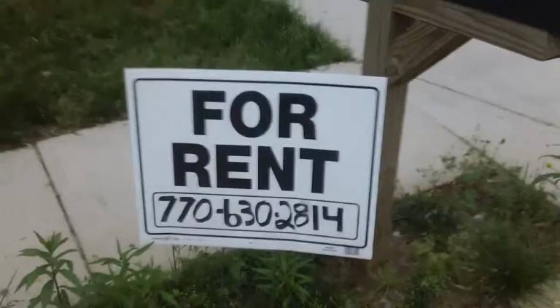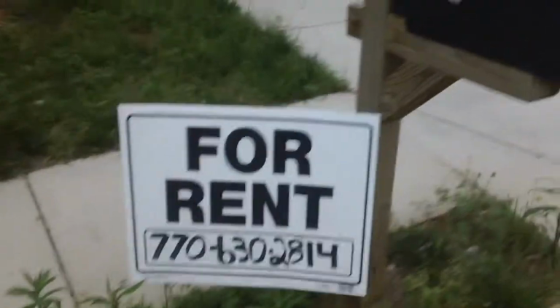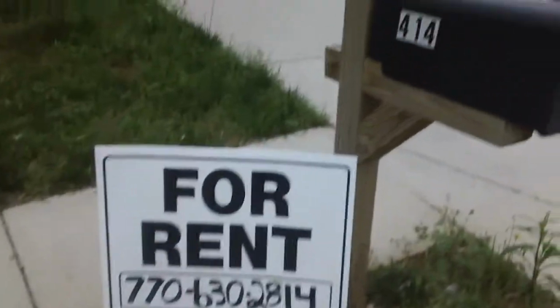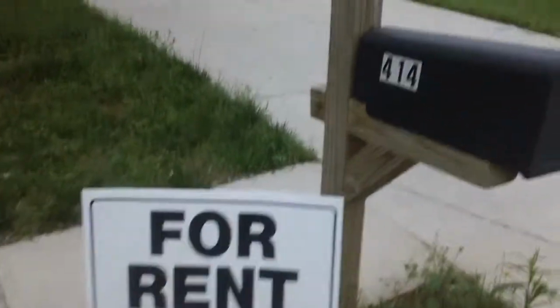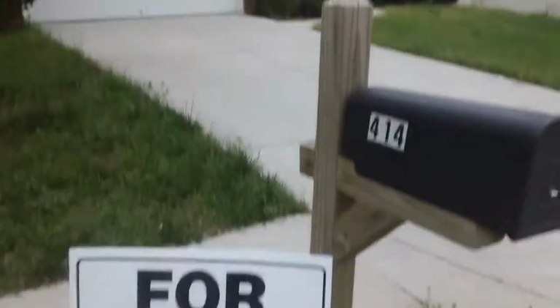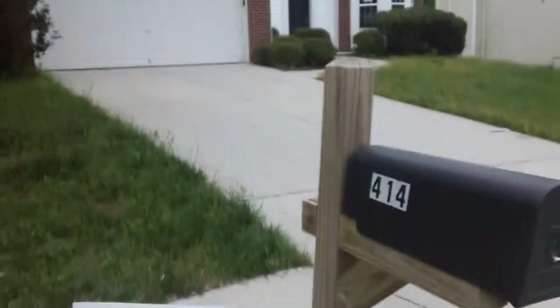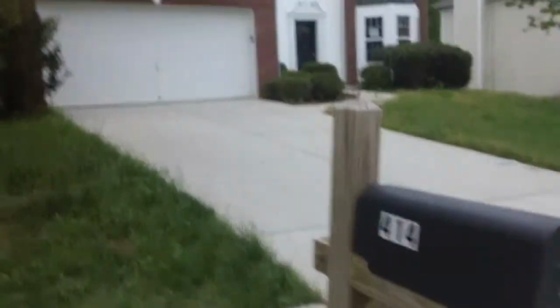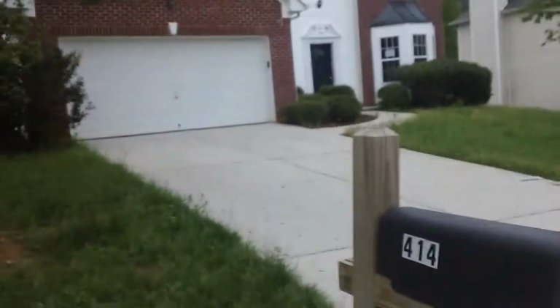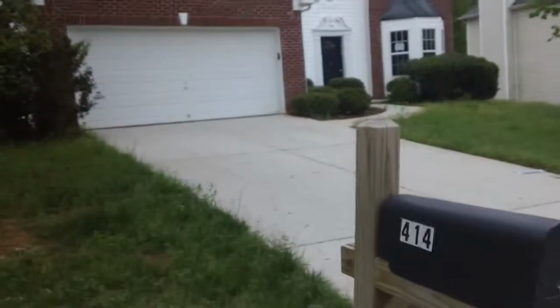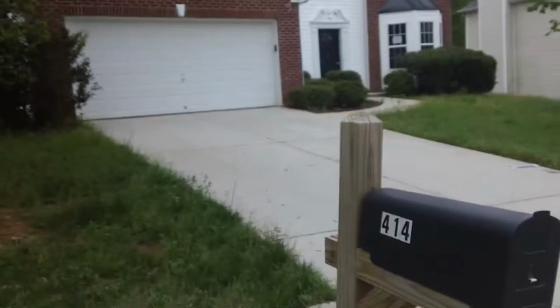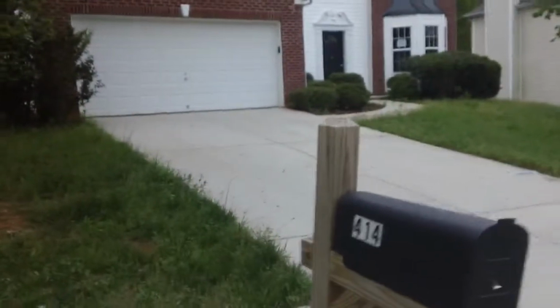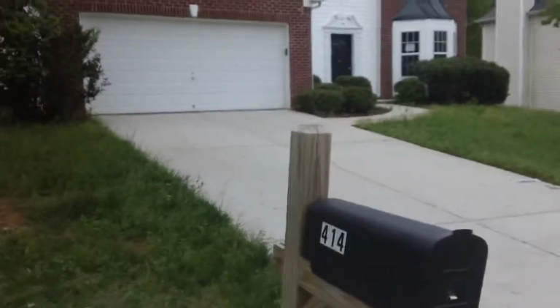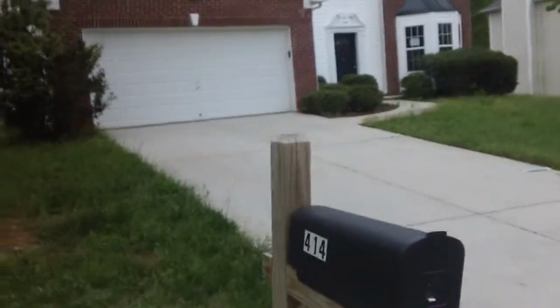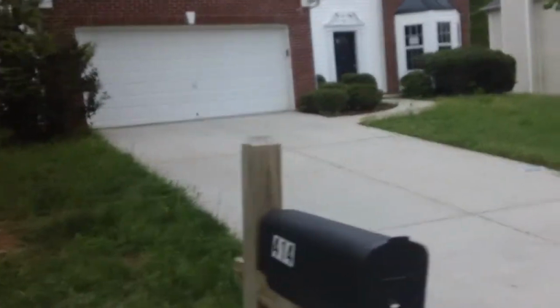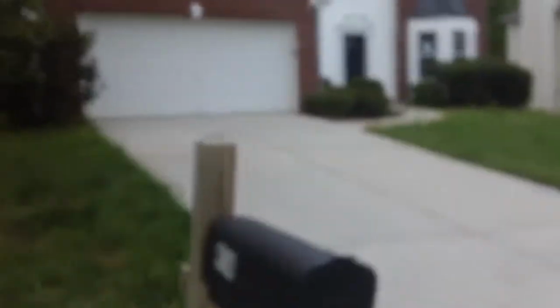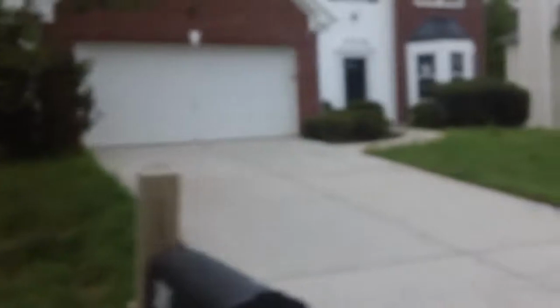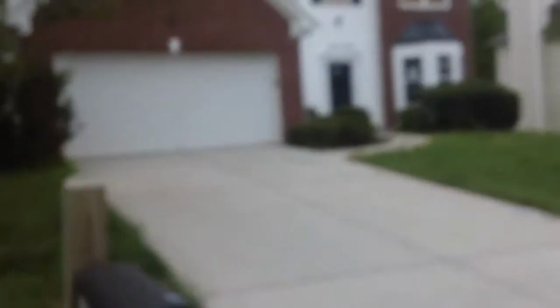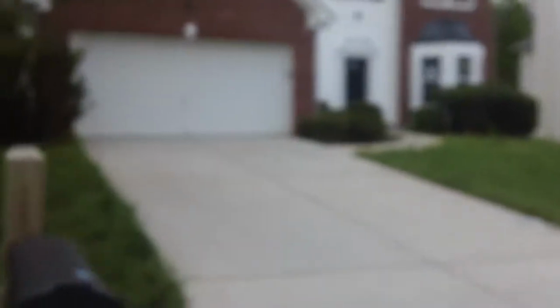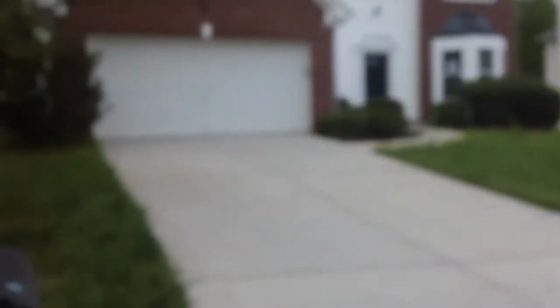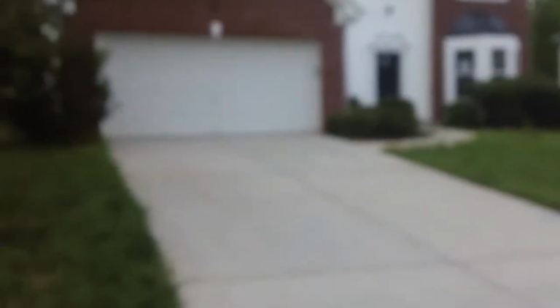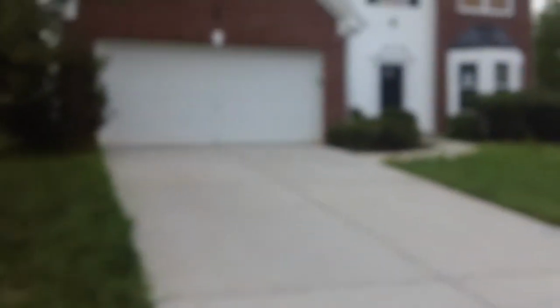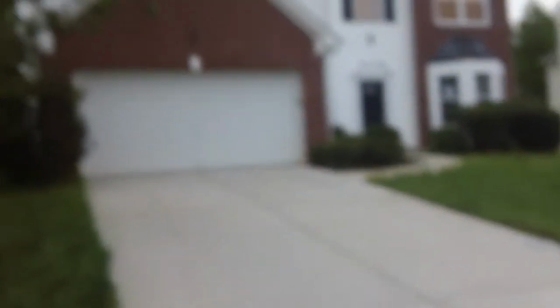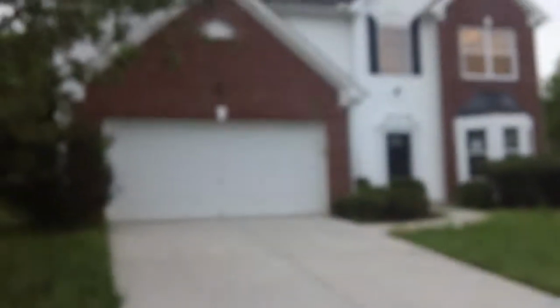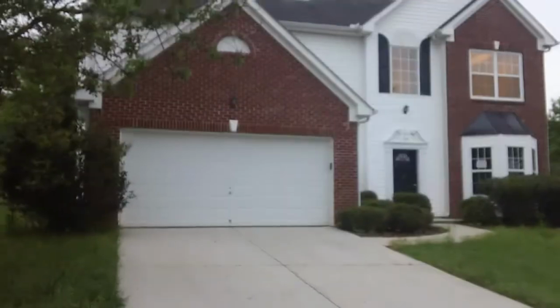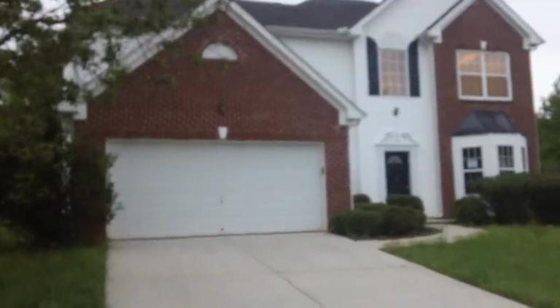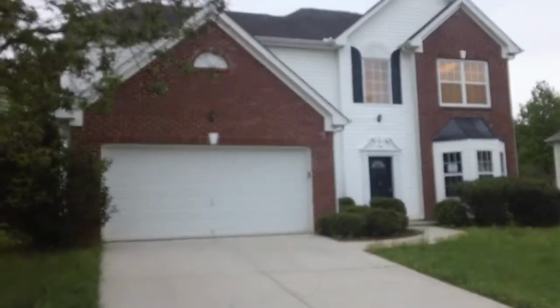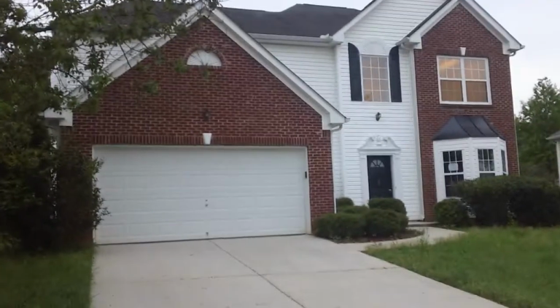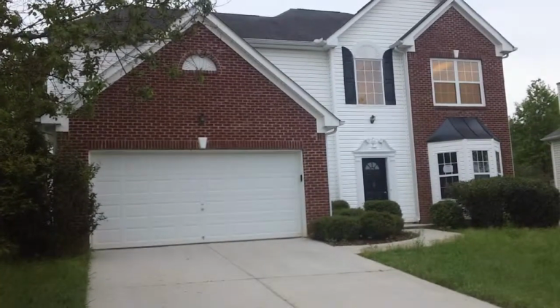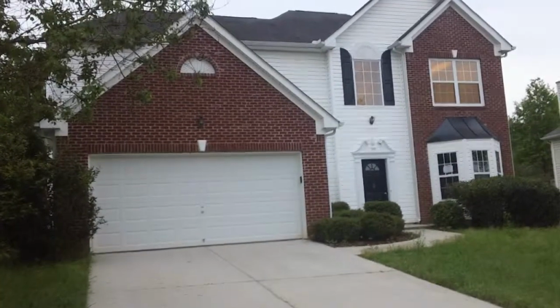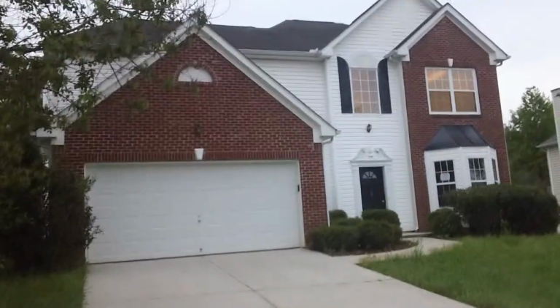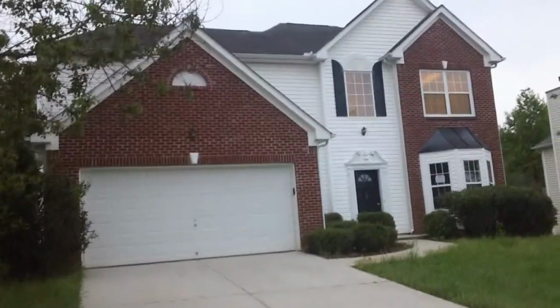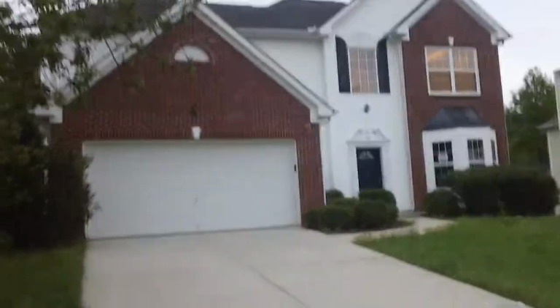This video is of the home that is for rent at 4142 Medlock River Court. First I'll show you the outside of the house and then we'll go inside and take a look.